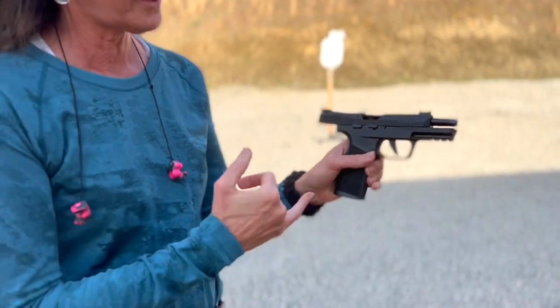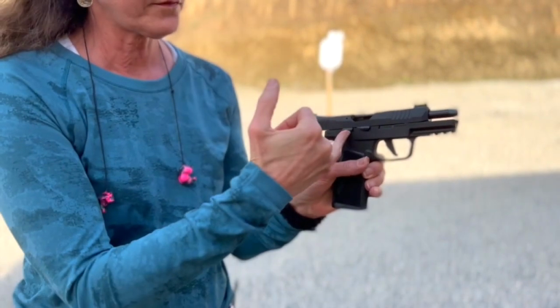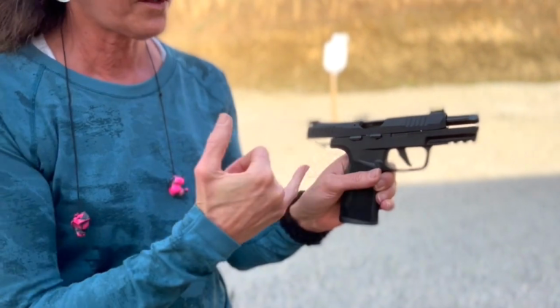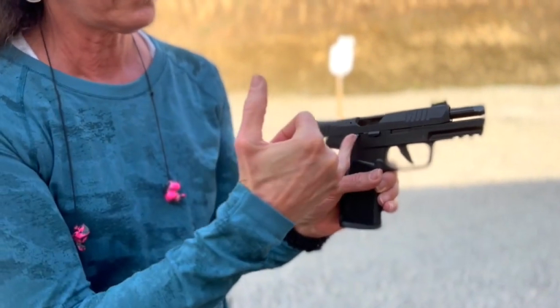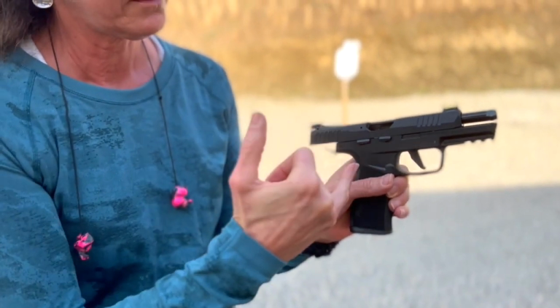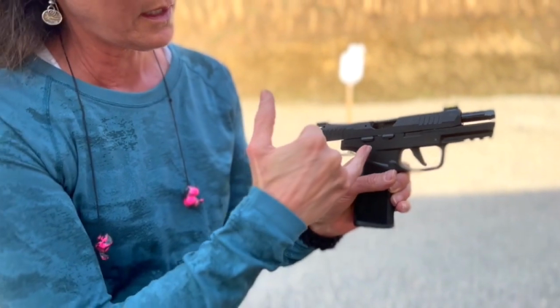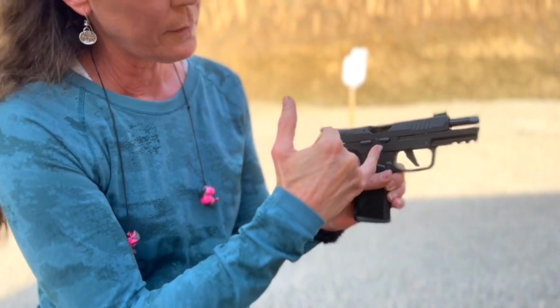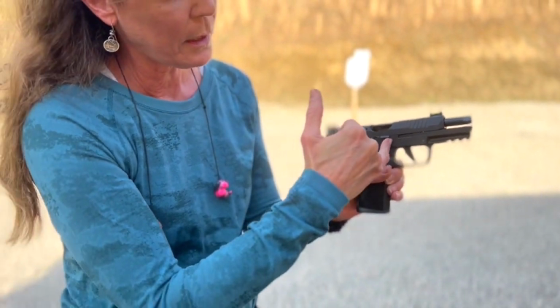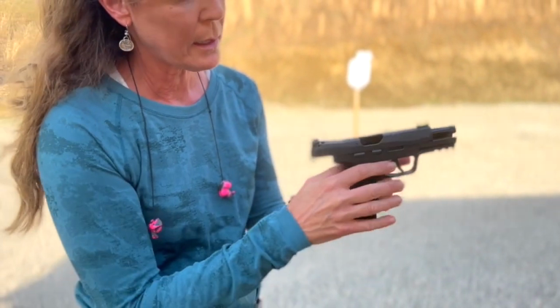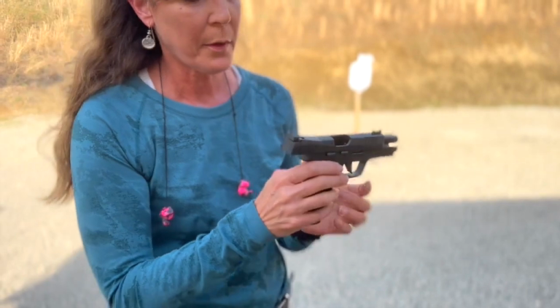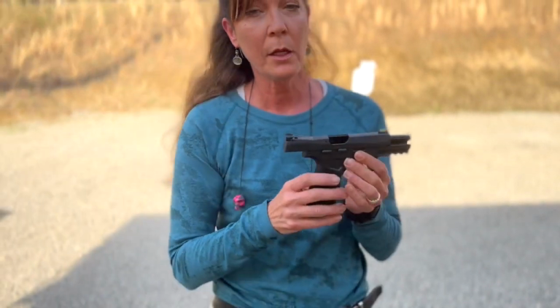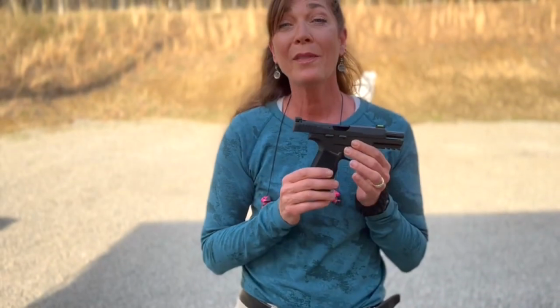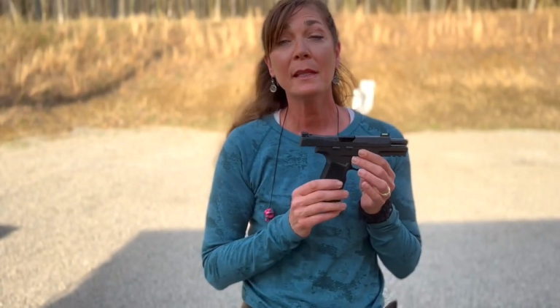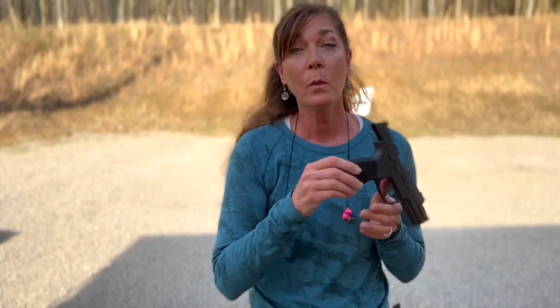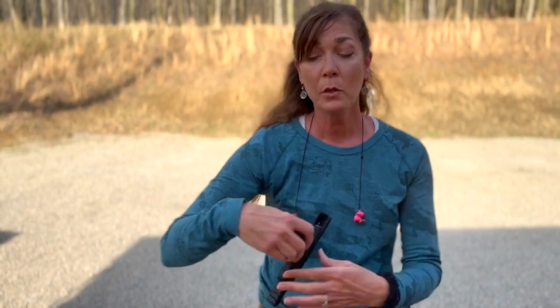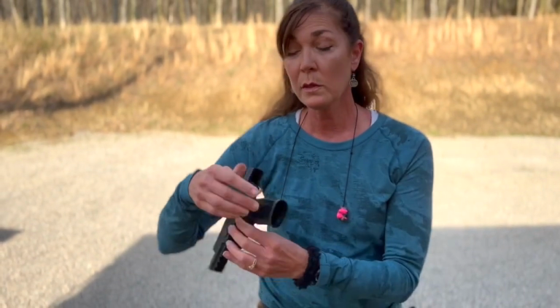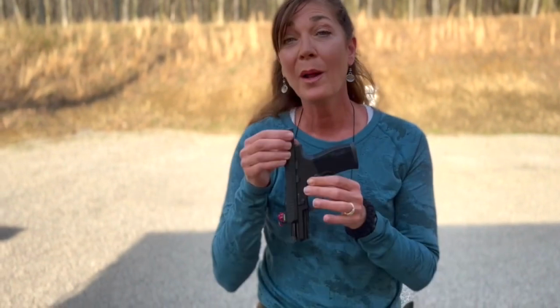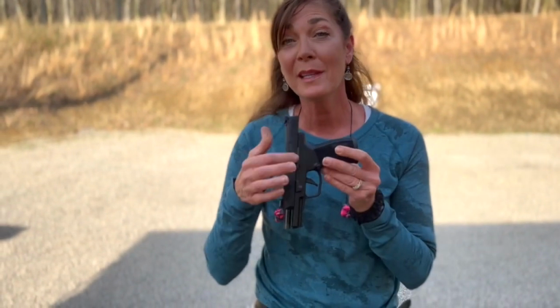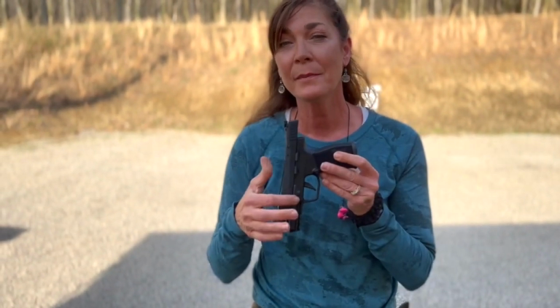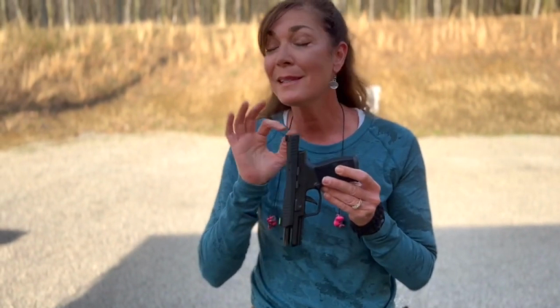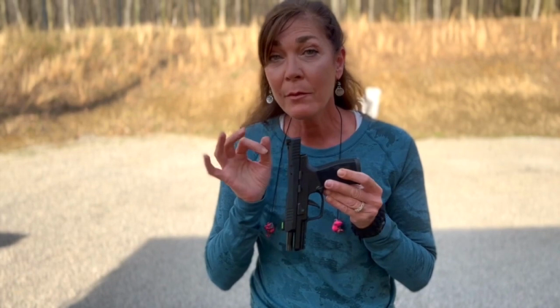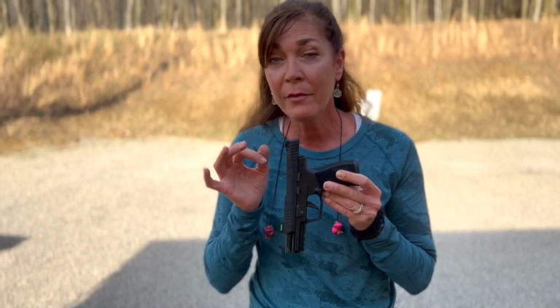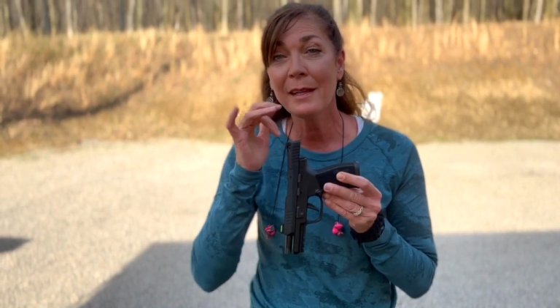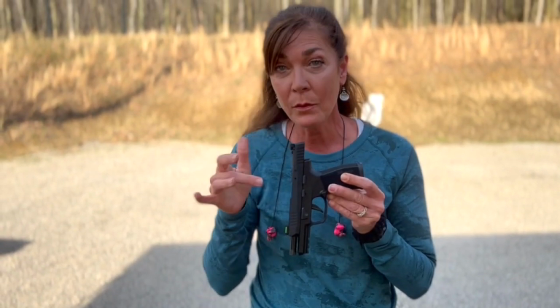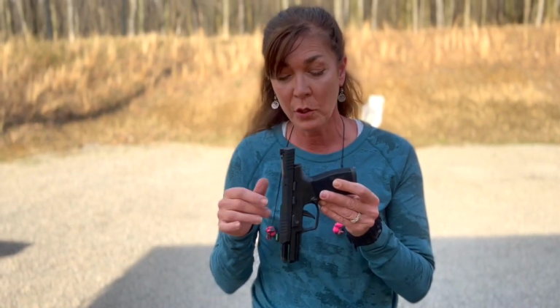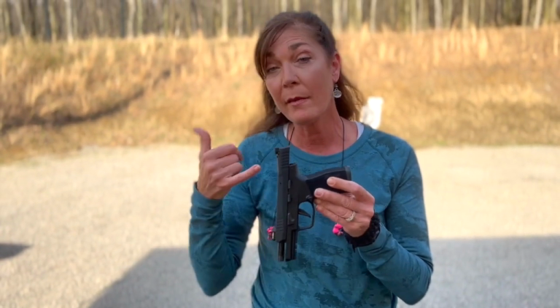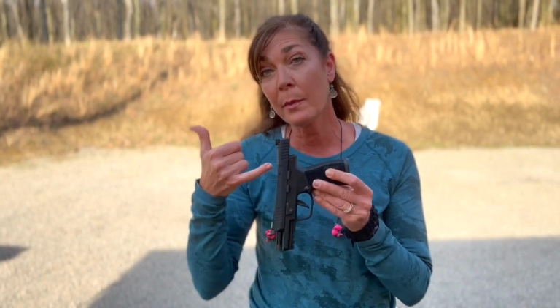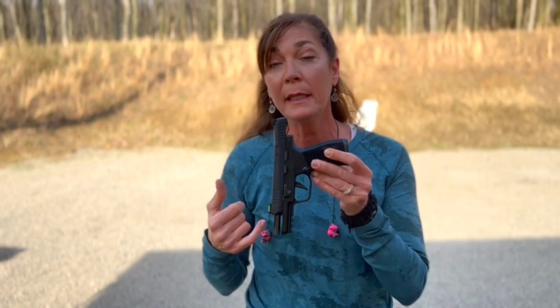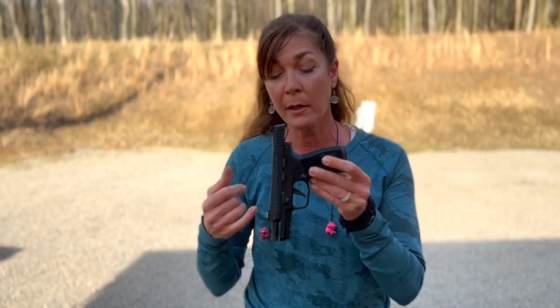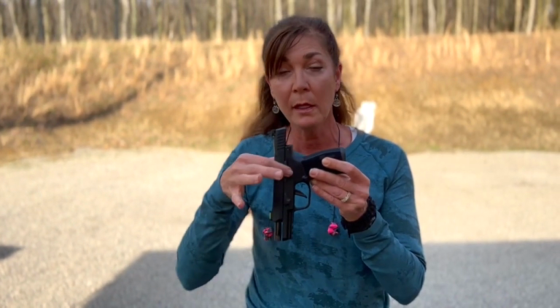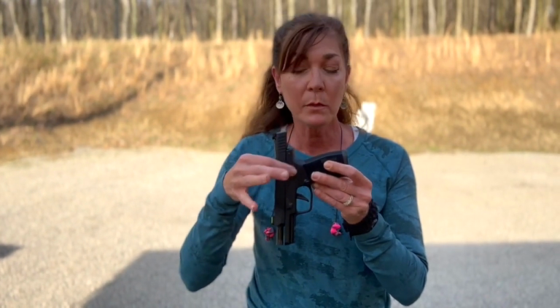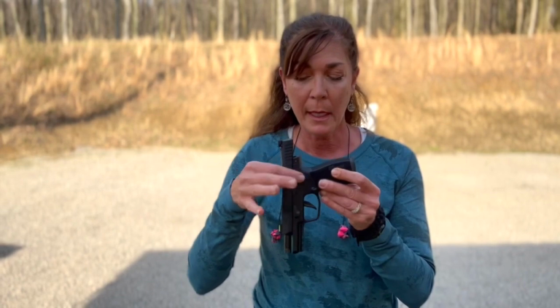Lefties, you've got your own safety and slide stop right here. With the controls on both sides, it's not going to retrofit into any holster that you might have, so you're probably going to need an extra one. These will stick out.